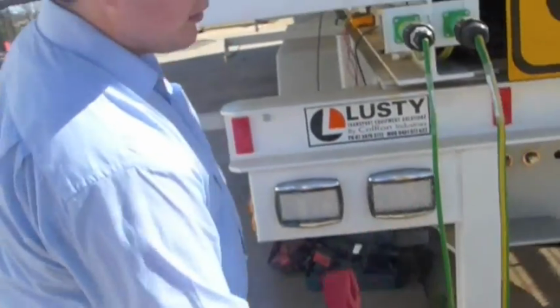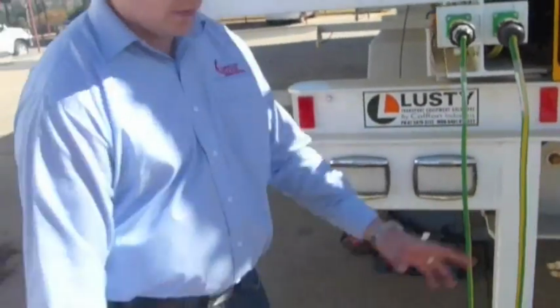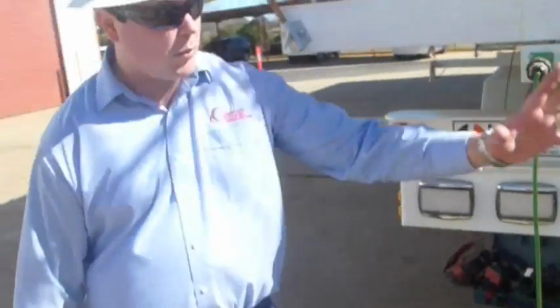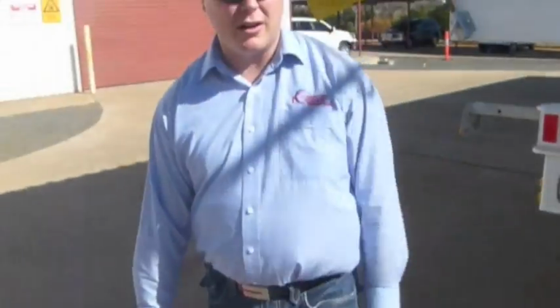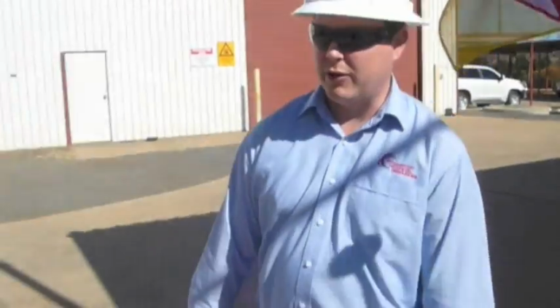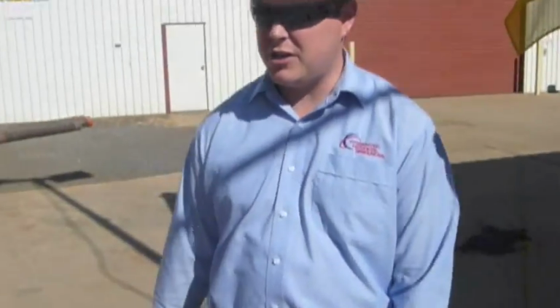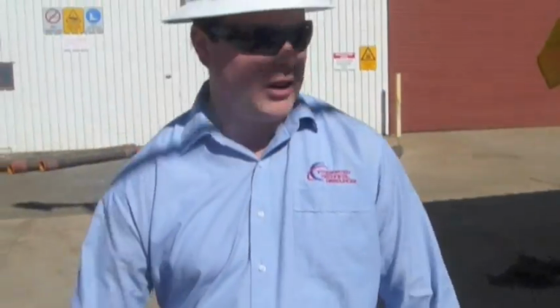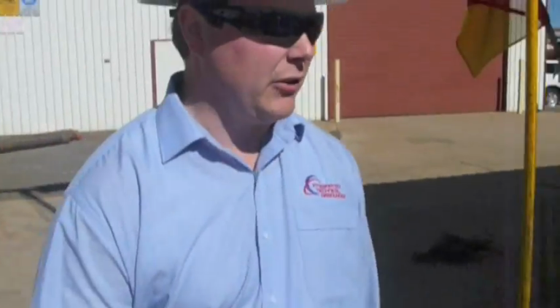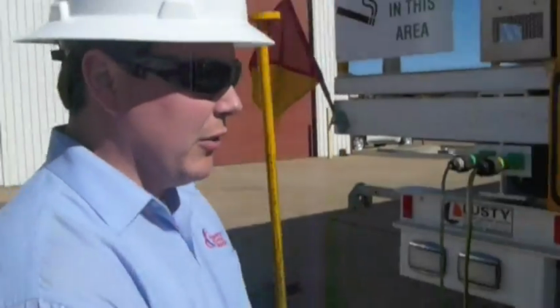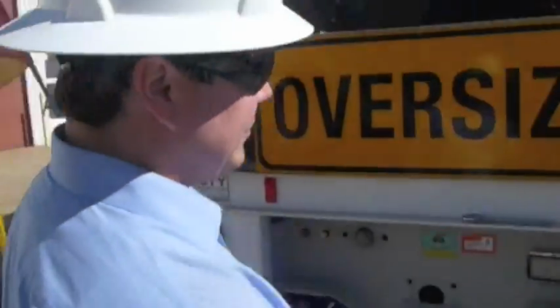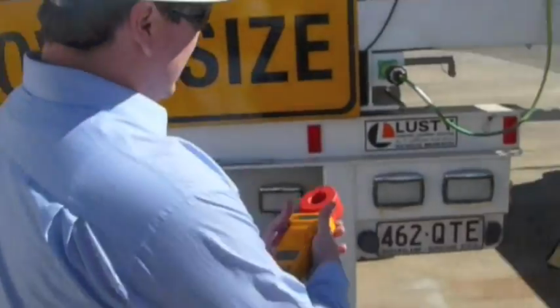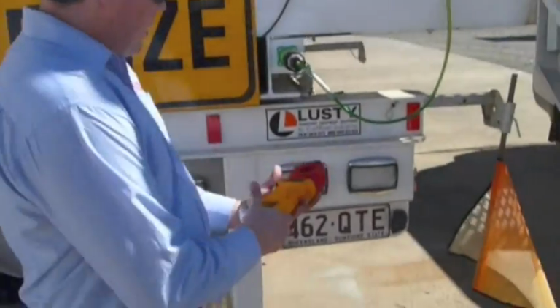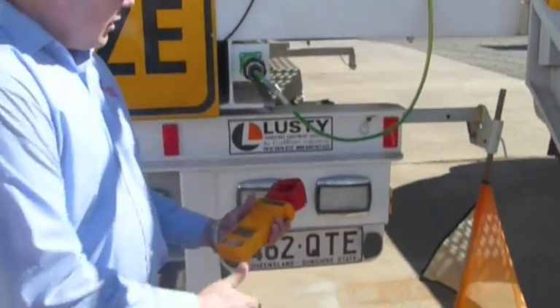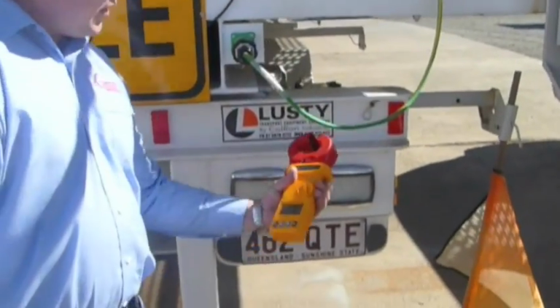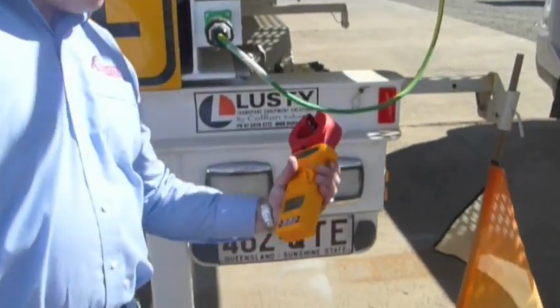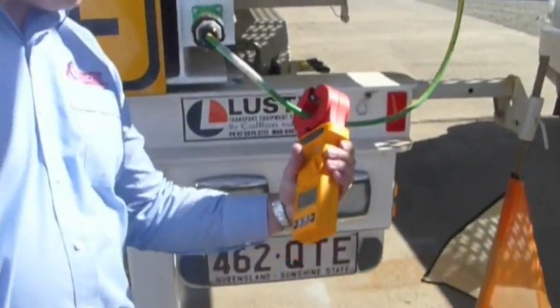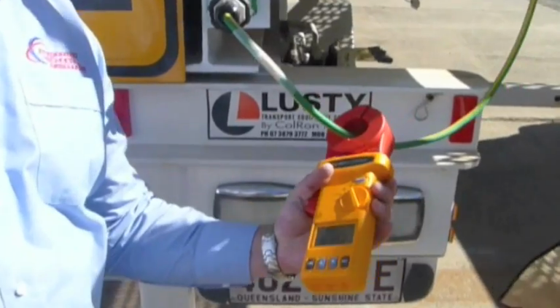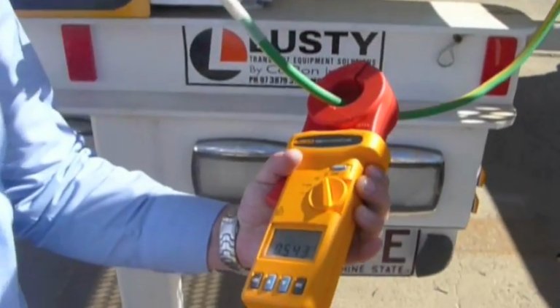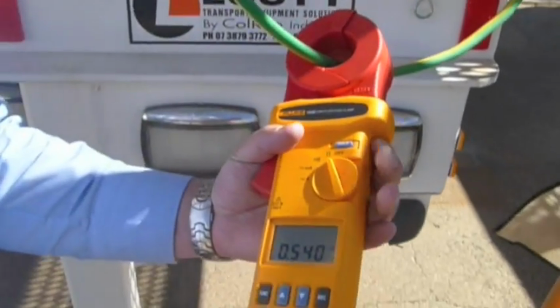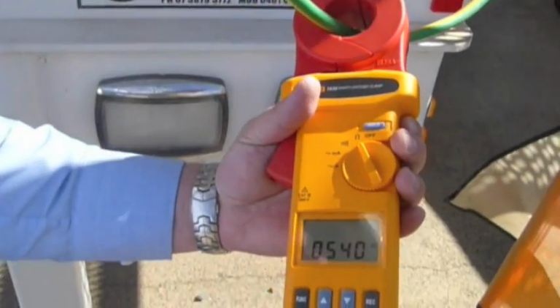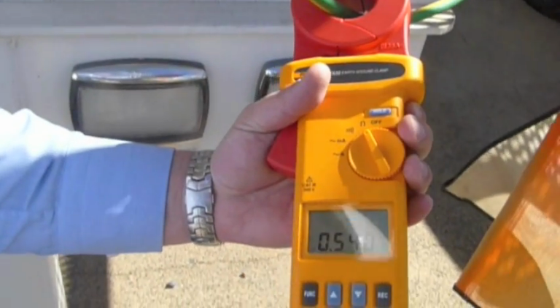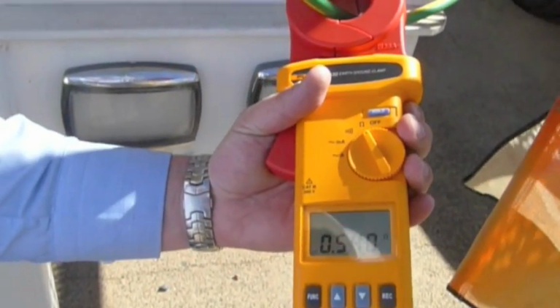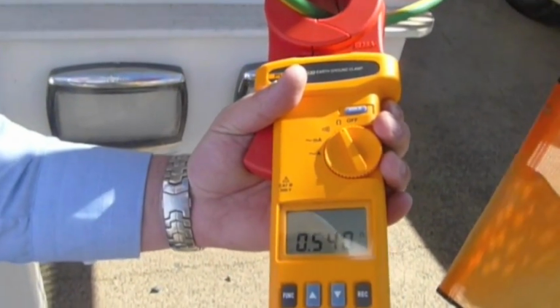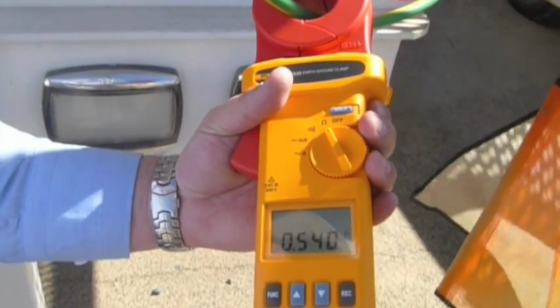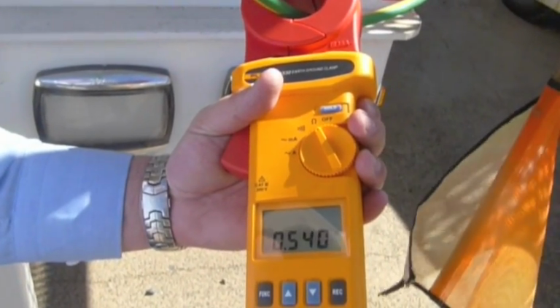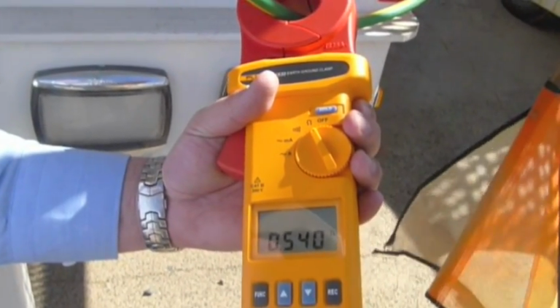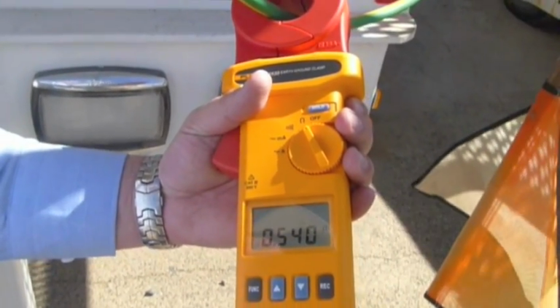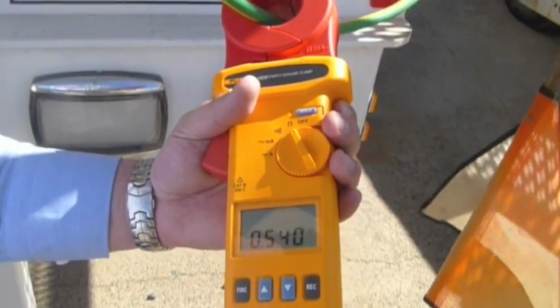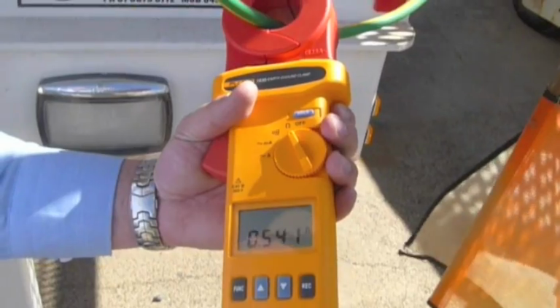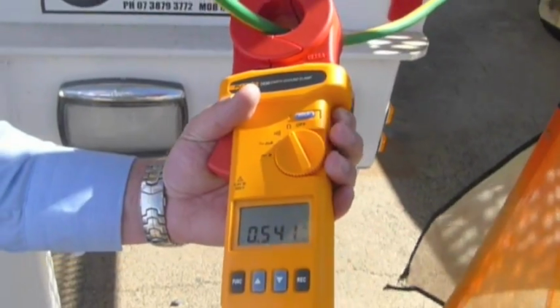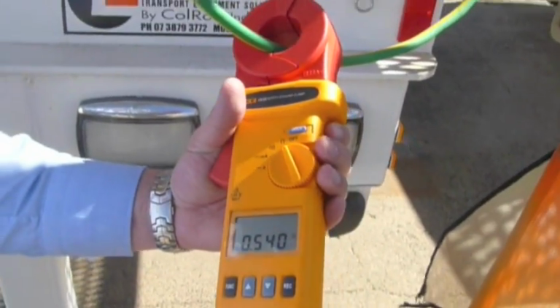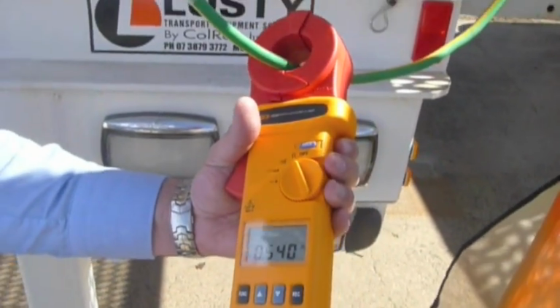Now we'll move on and finish testing the rest of this loop. Starting here — once again we look at that reading: 0.440. Once again an acceptable reading.